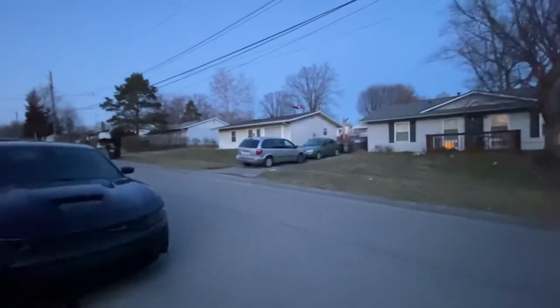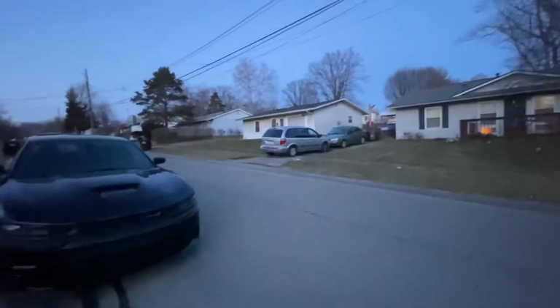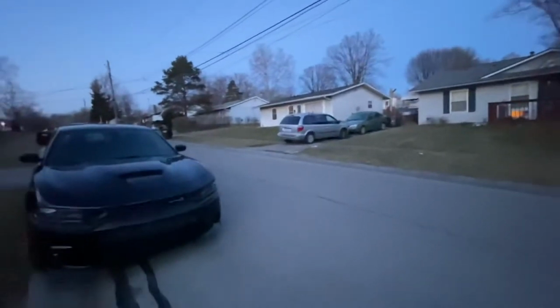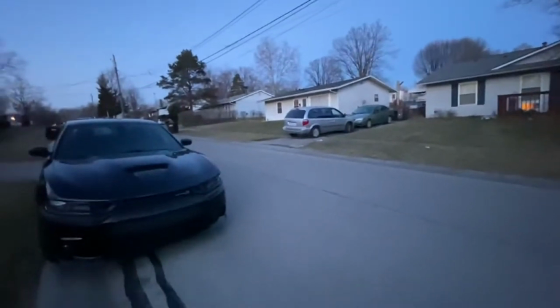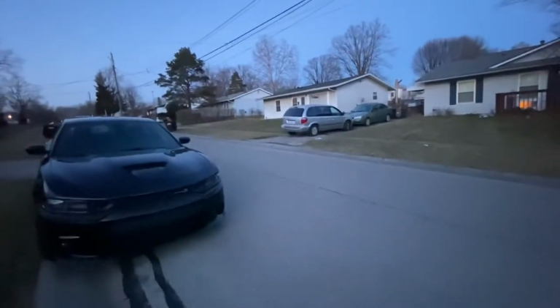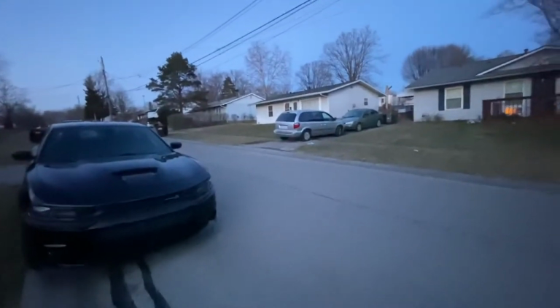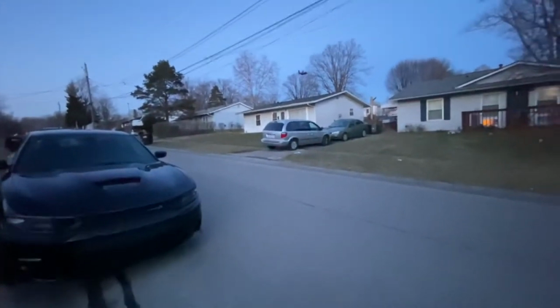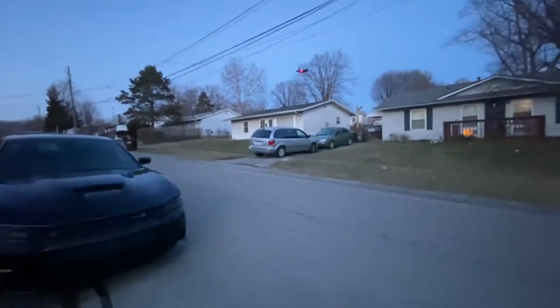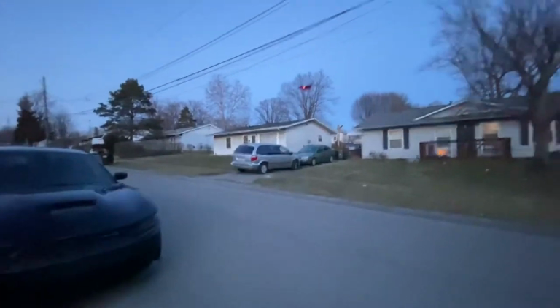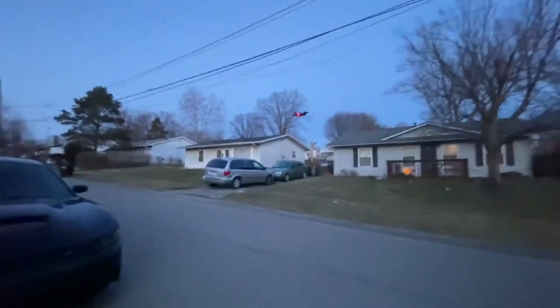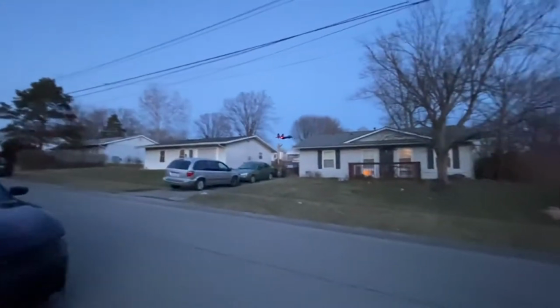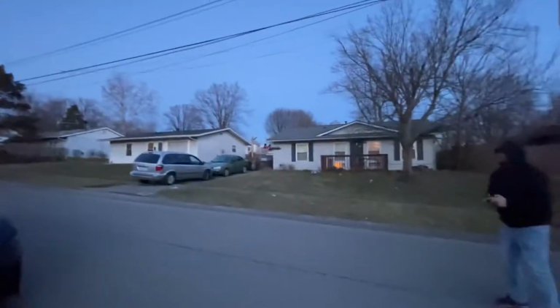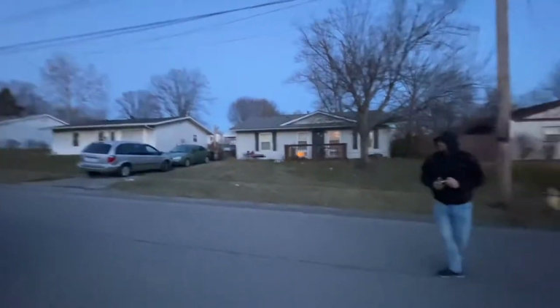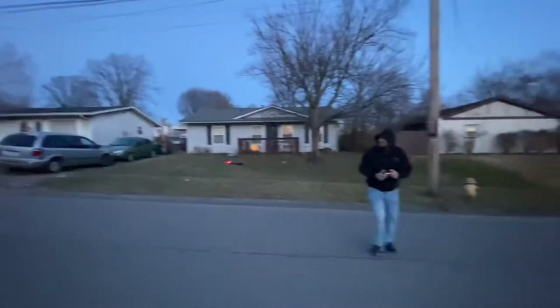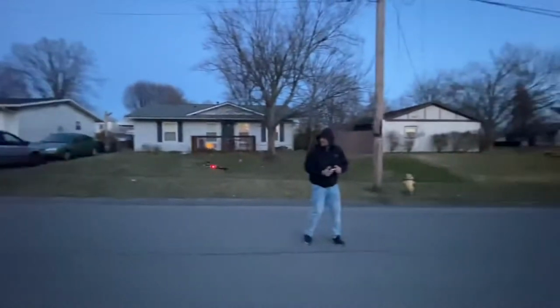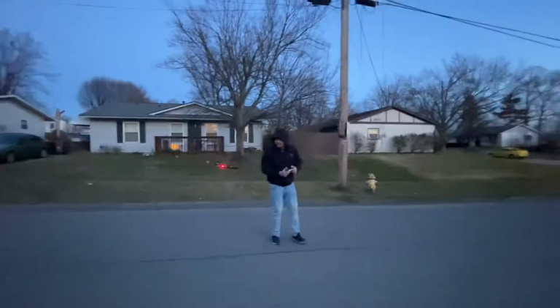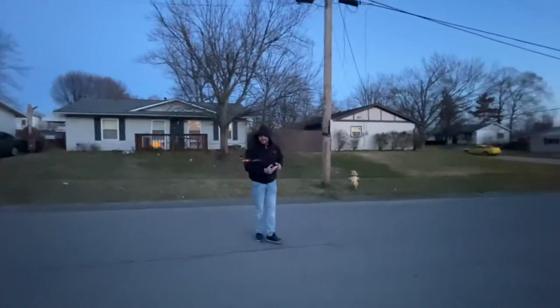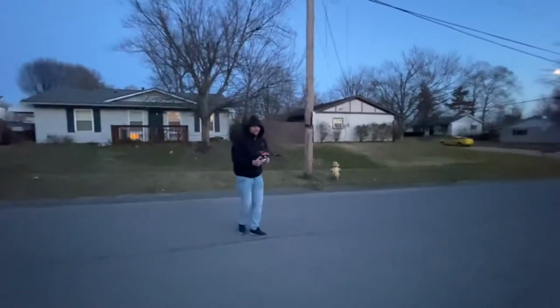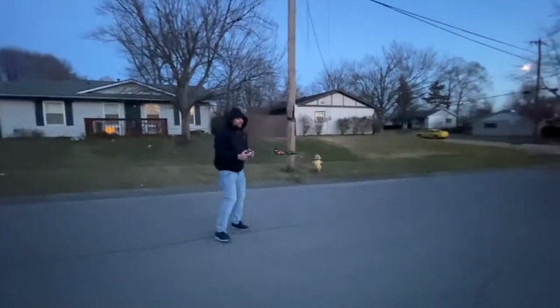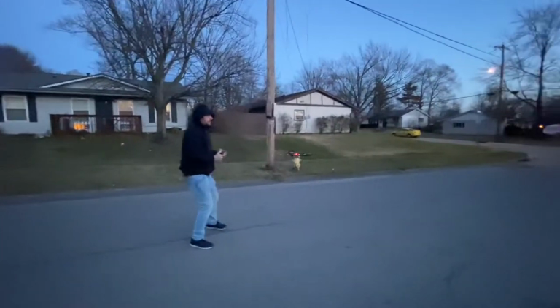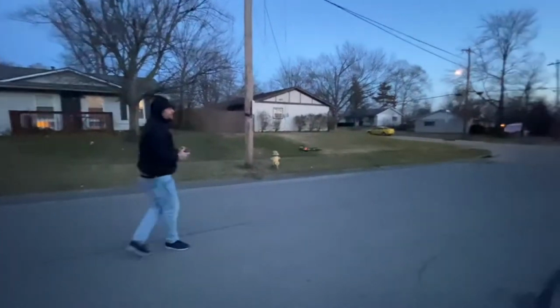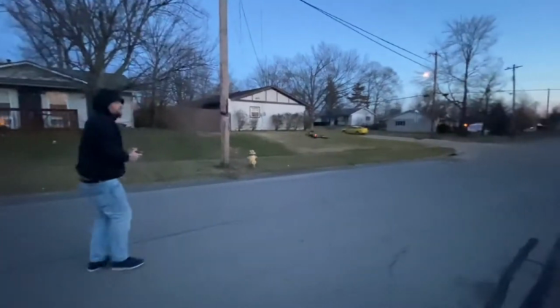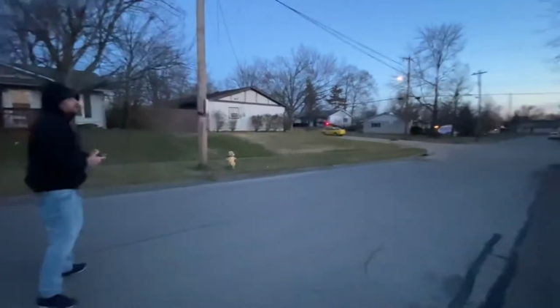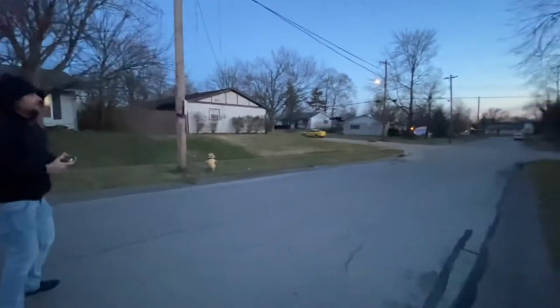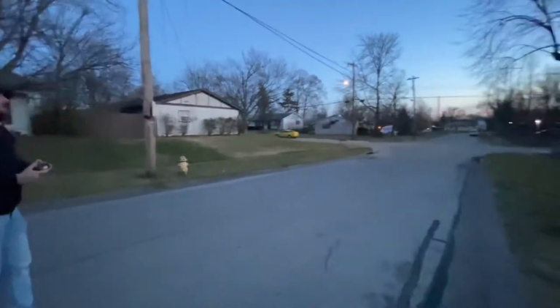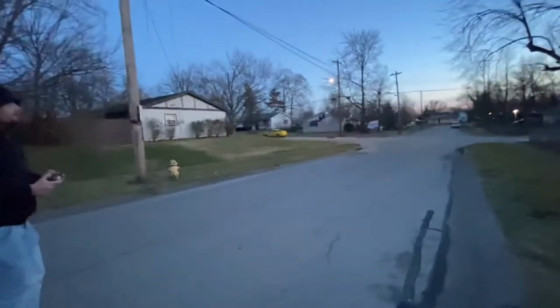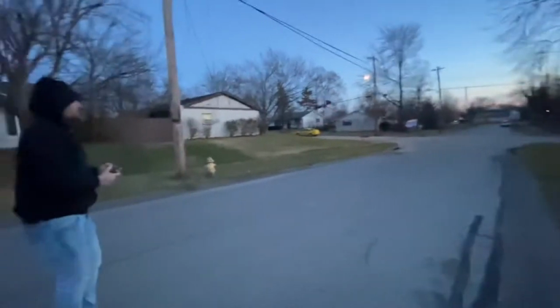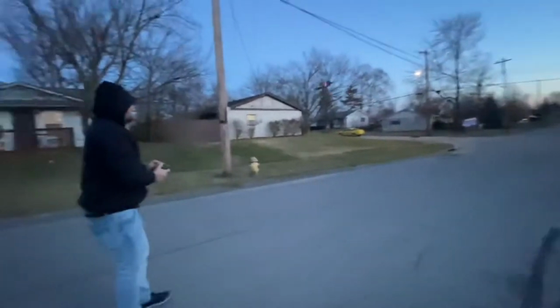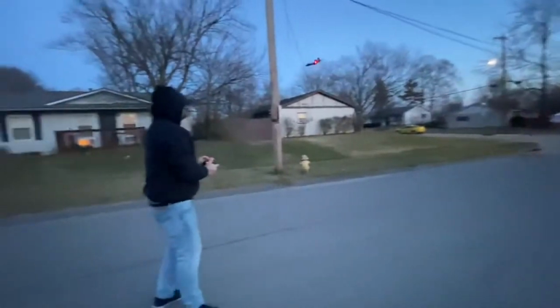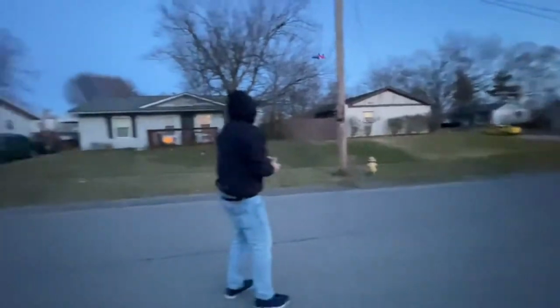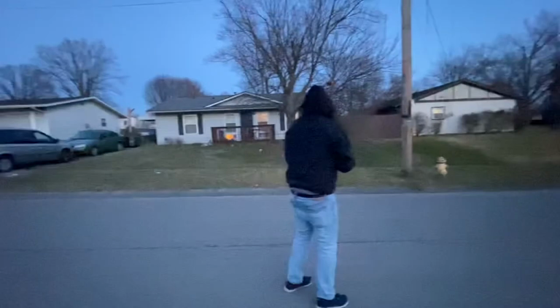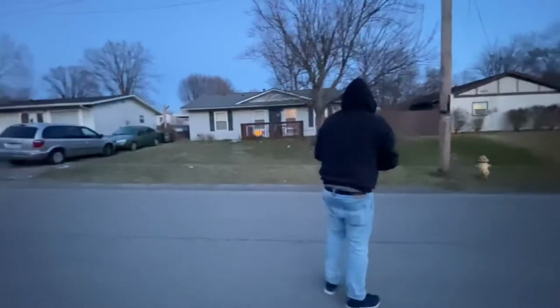But this thing is very controllable. It might be a little hard to see — I apologize — but it's very controllable. Look at this. Feel totally confident, even in the wind. I'm going to do some big loops around this and then I'm going to go up and turn around.